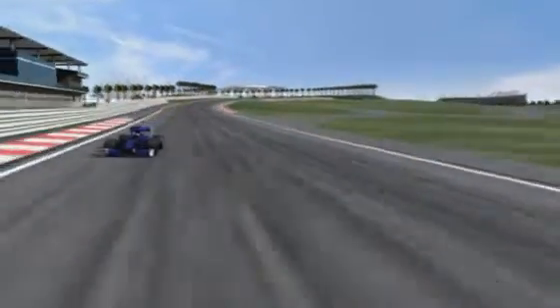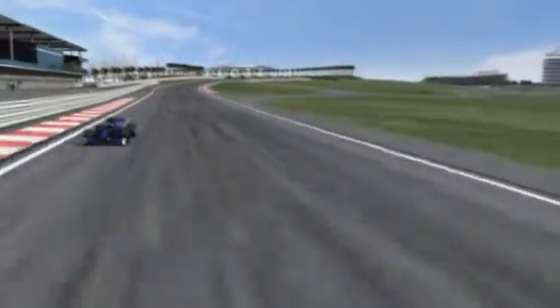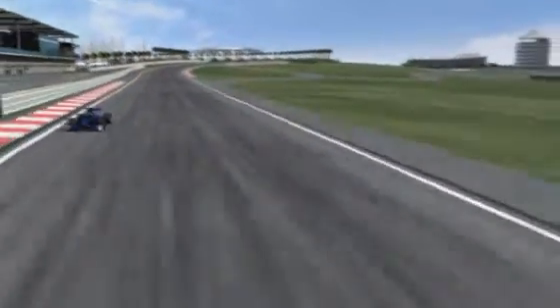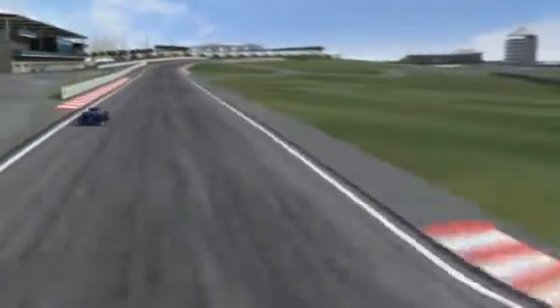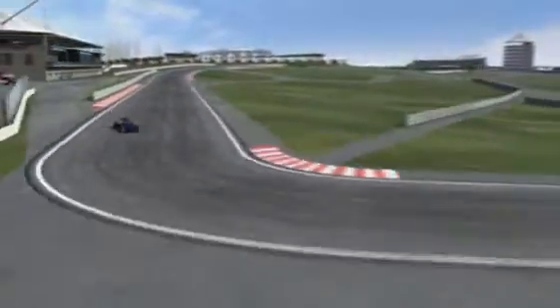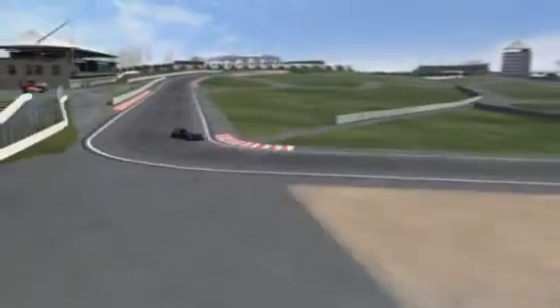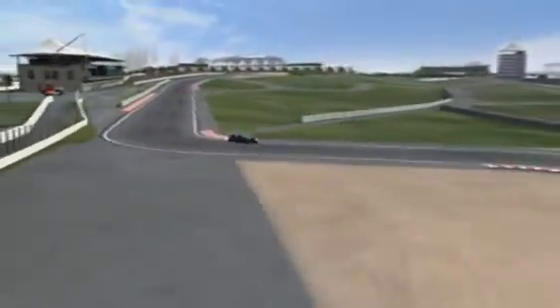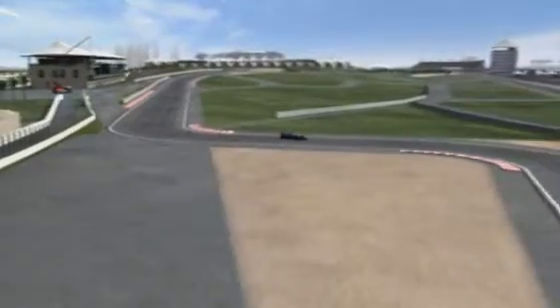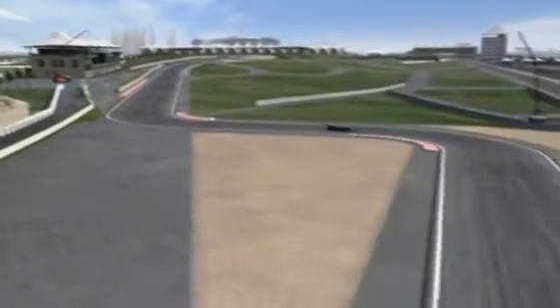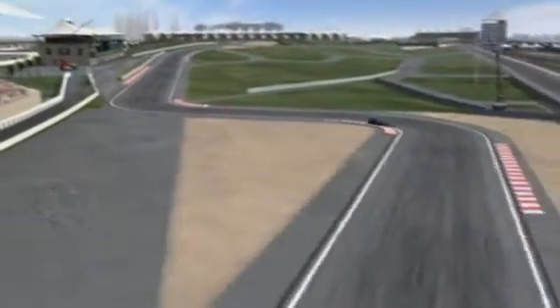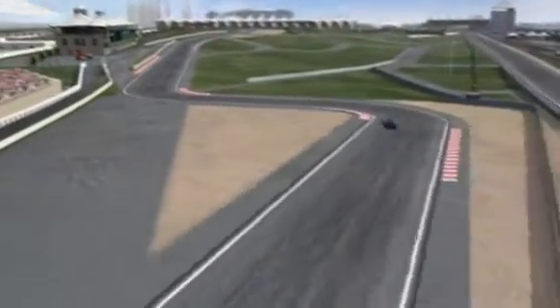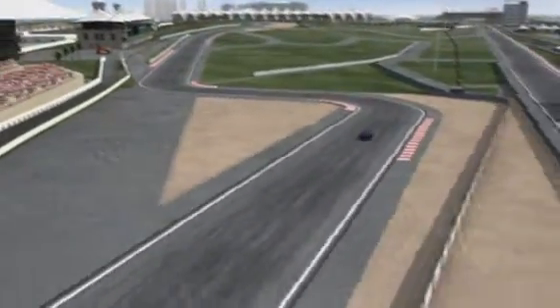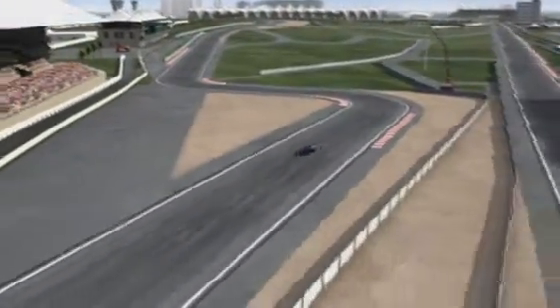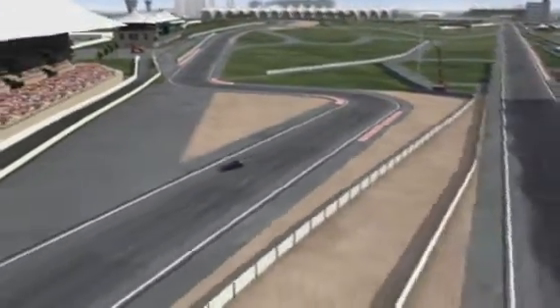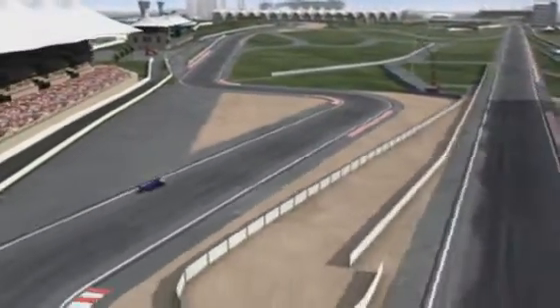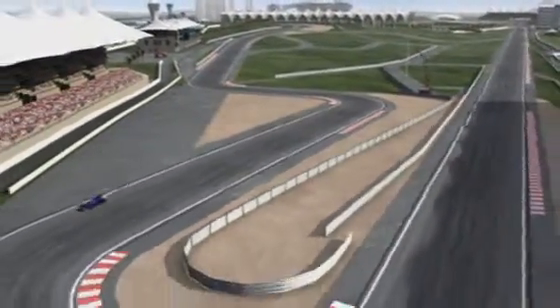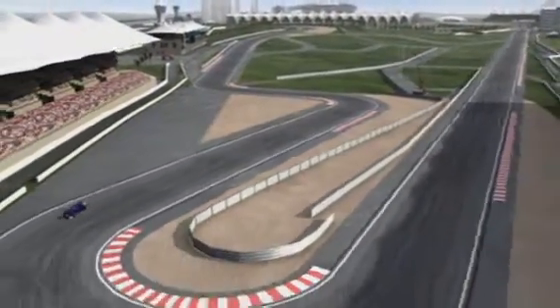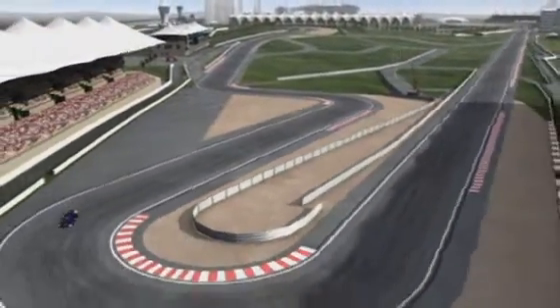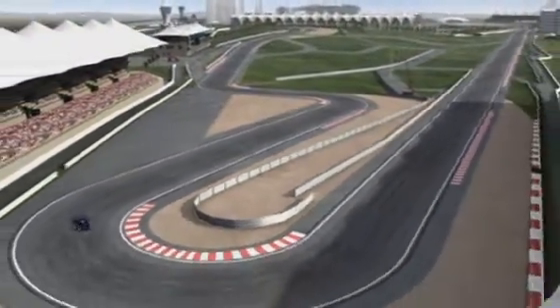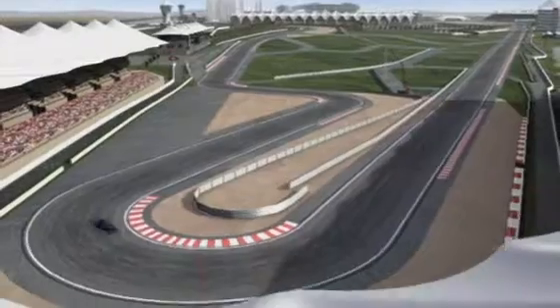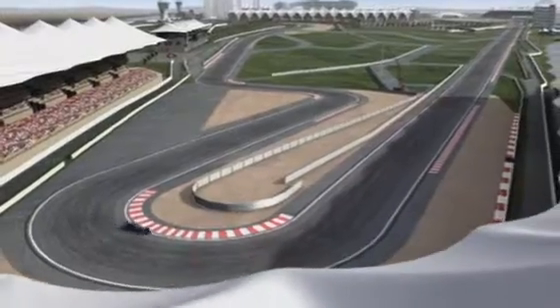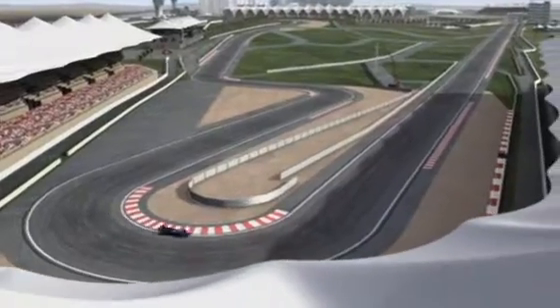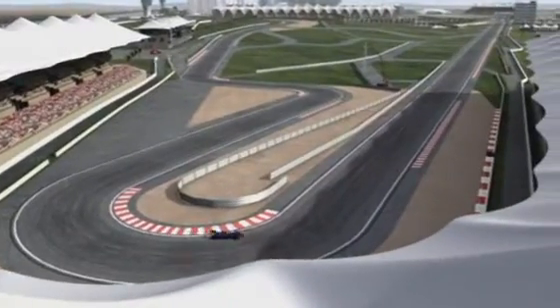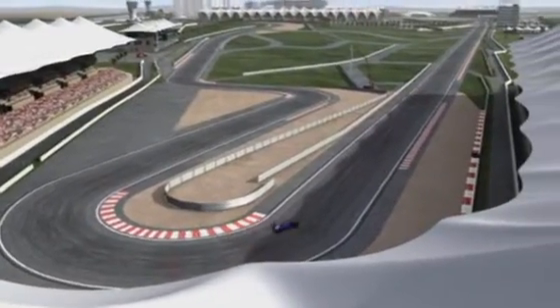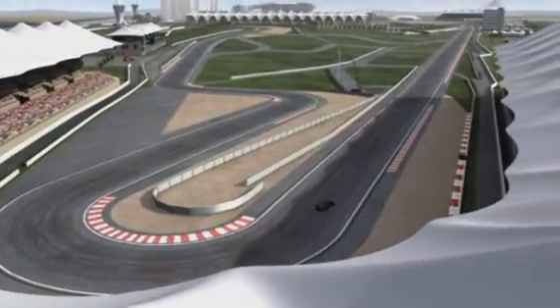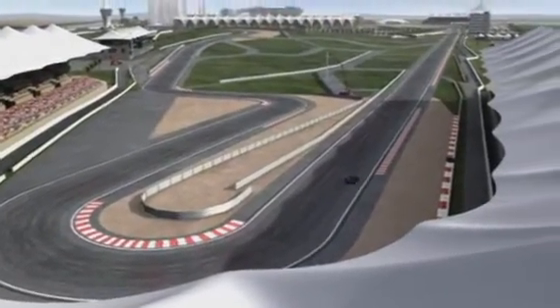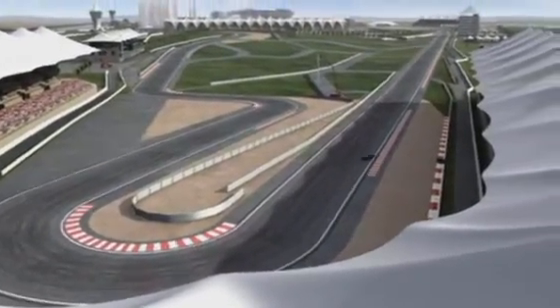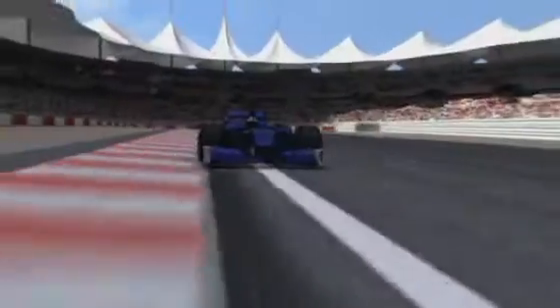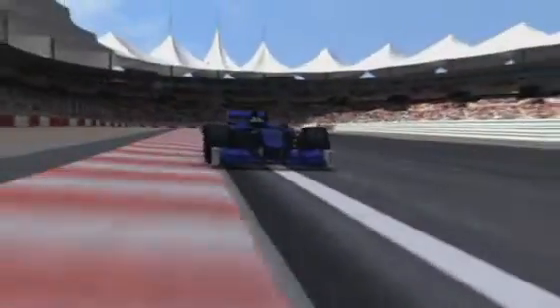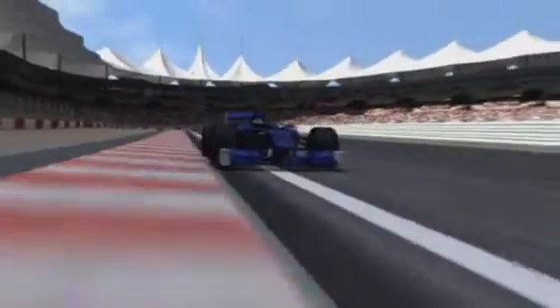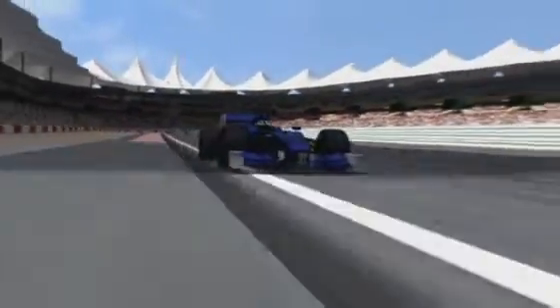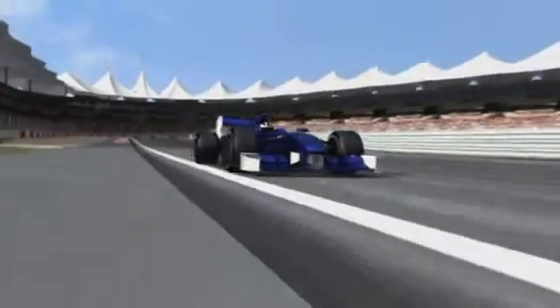In such an event, almost 60,000 square meters of runoff zones ensure the driver's safety. Any slip-up at Turn 7 would be especially annoying, as the key here is to take speed with you onto the flat-out straight beyond.